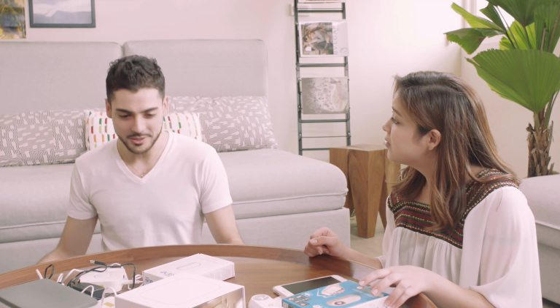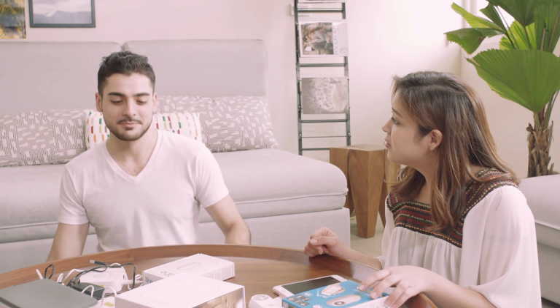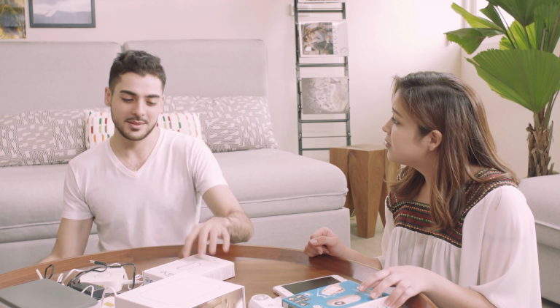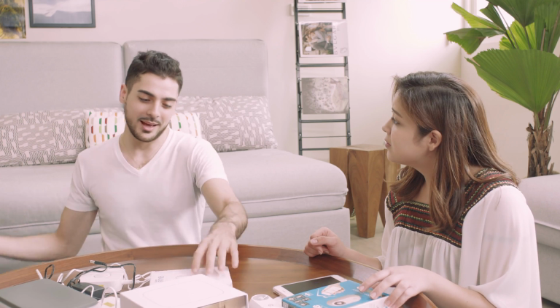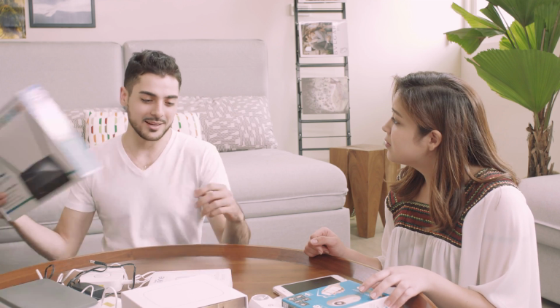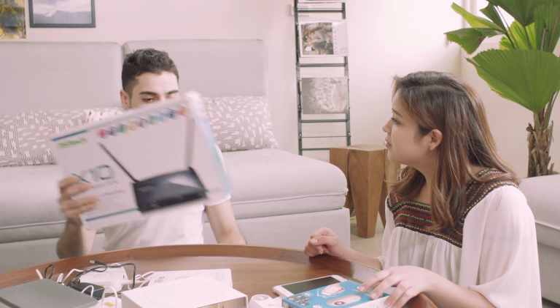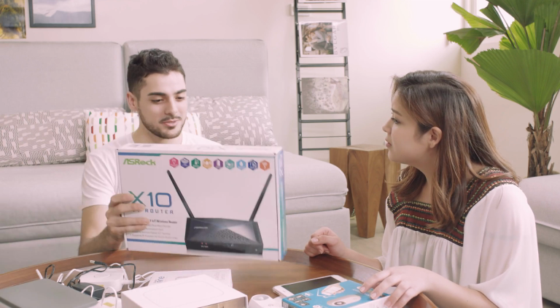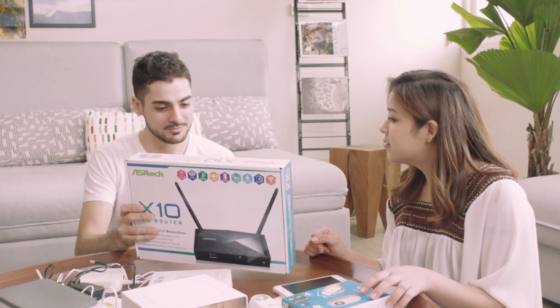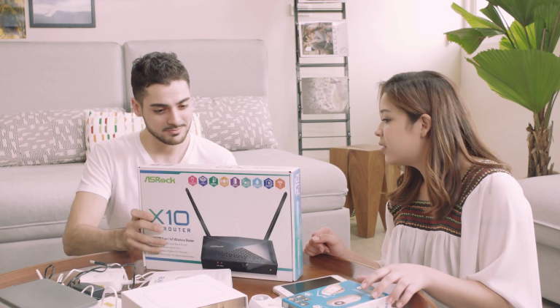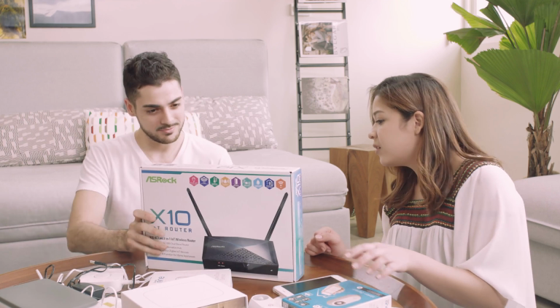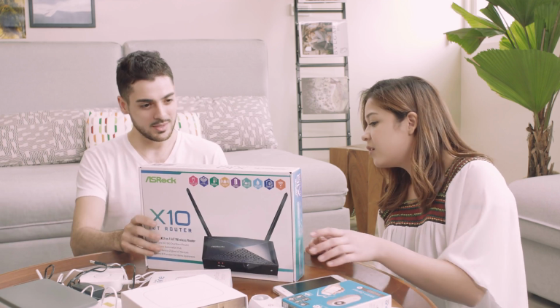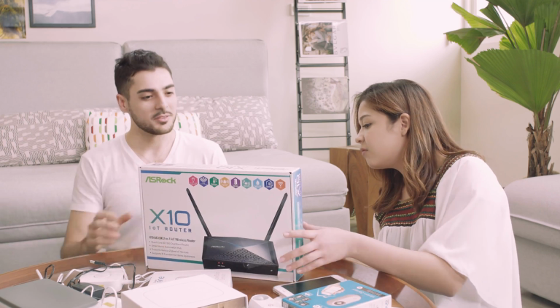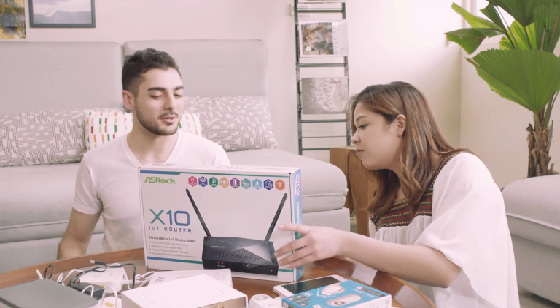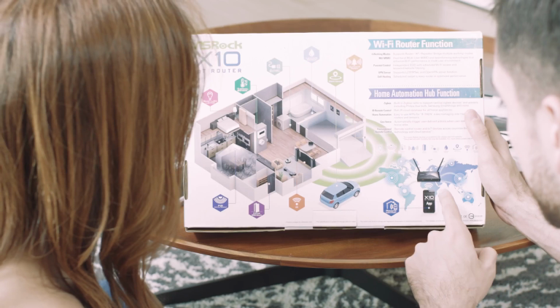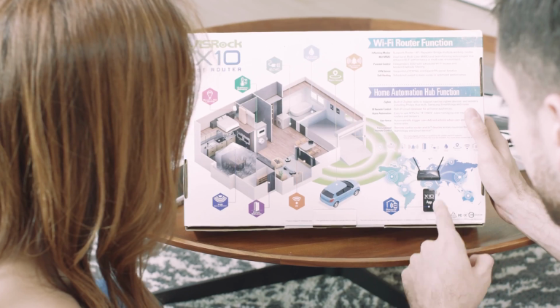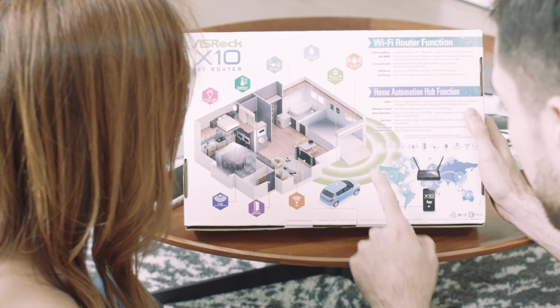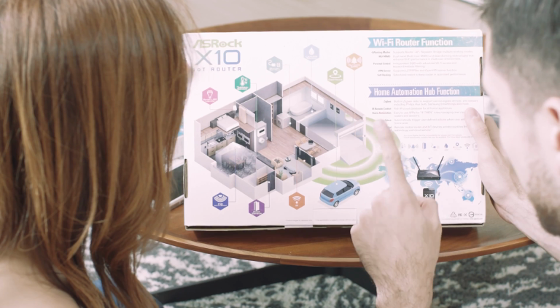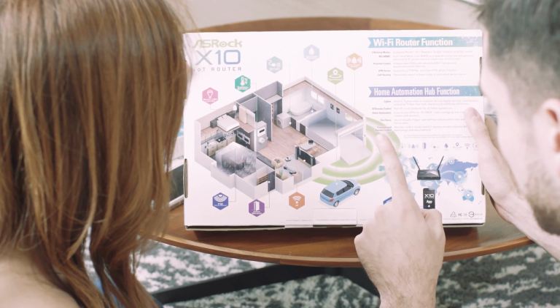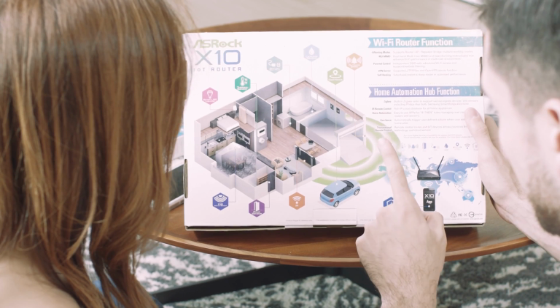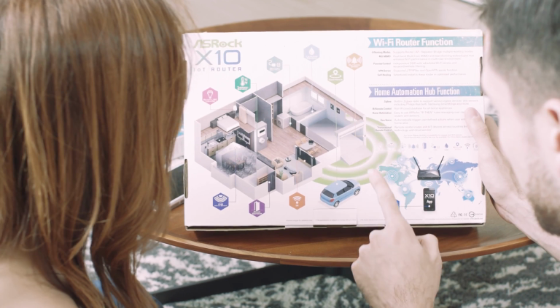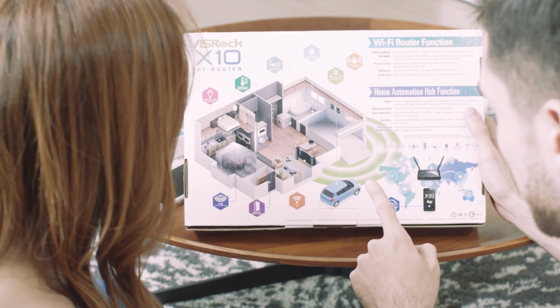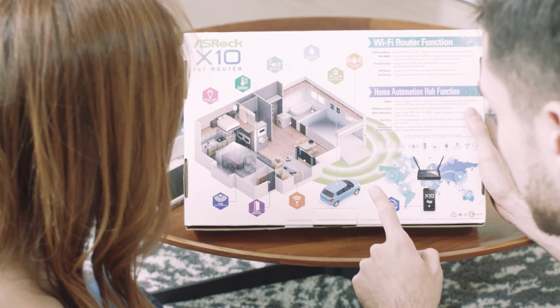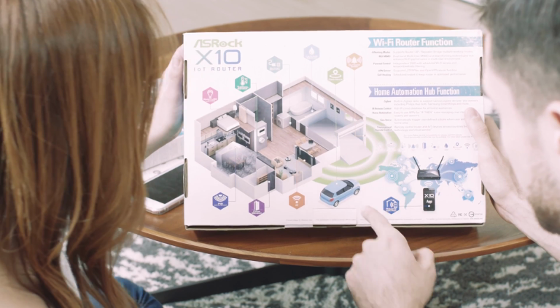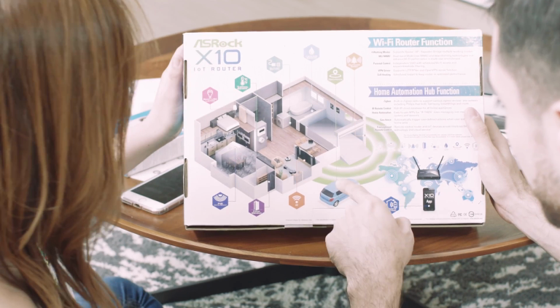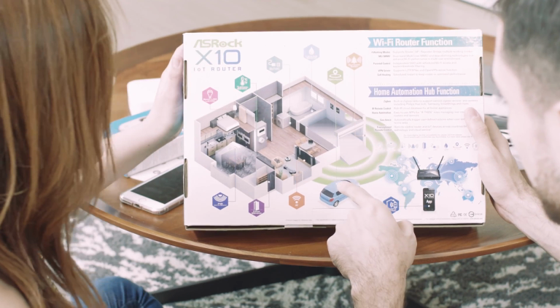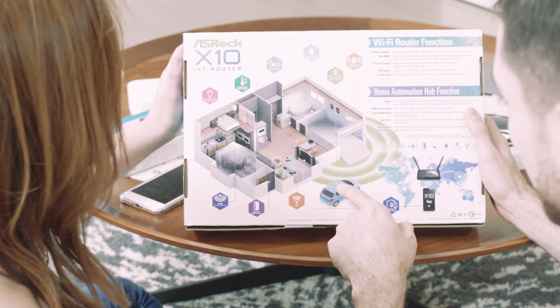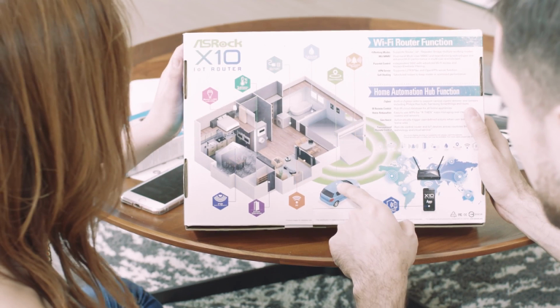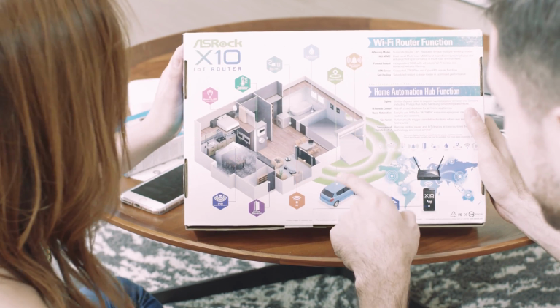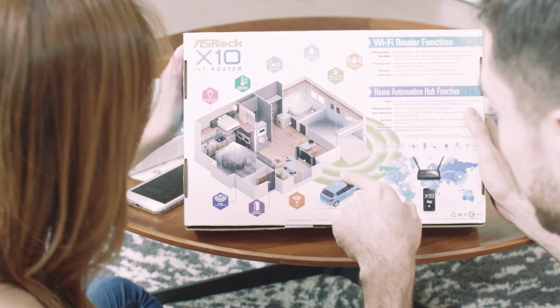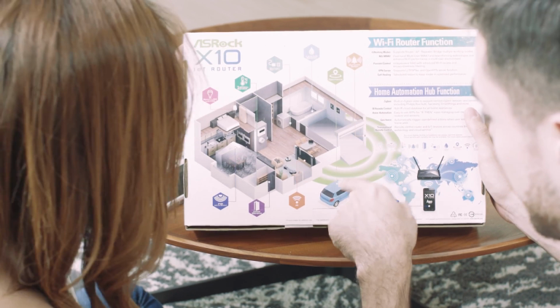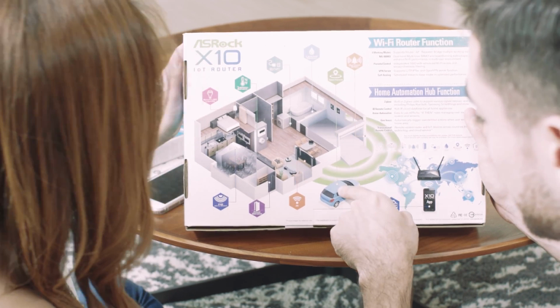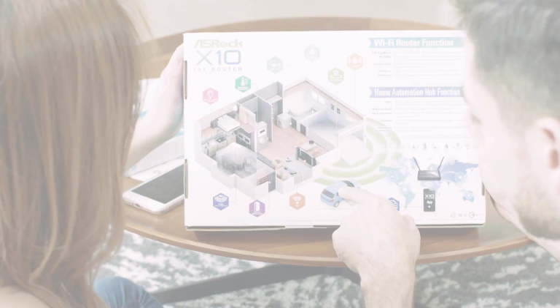Let me introduce the smarter IoT router X10. You'll be hugely amazed with this useful function by connecting all the smart appliances together.